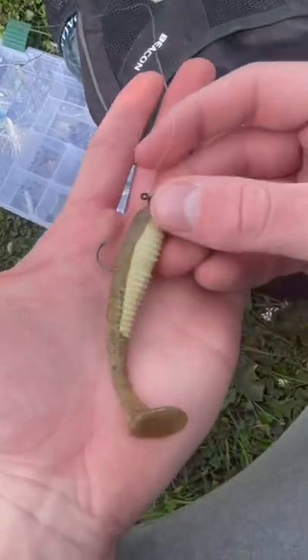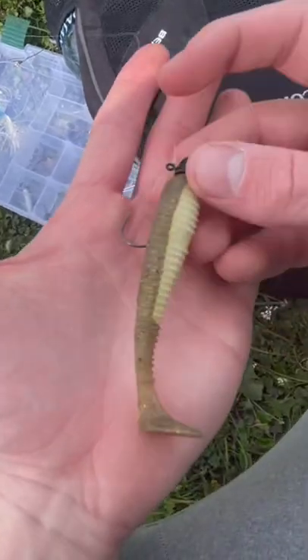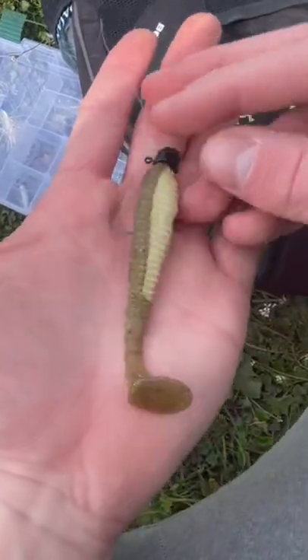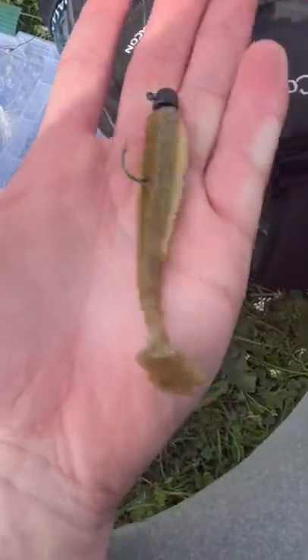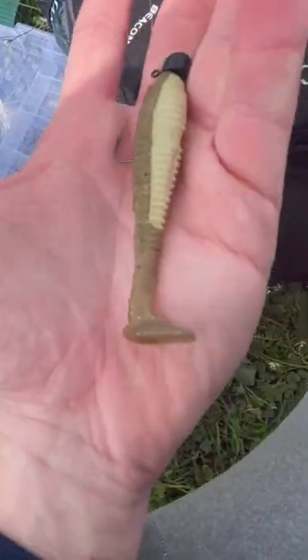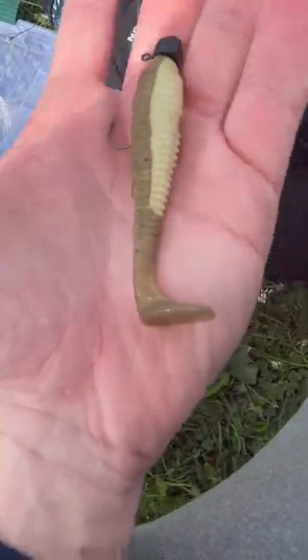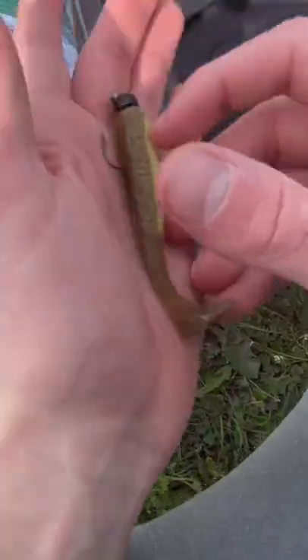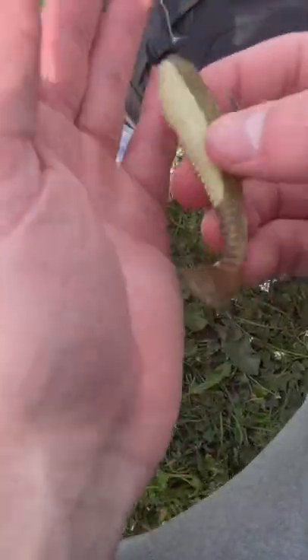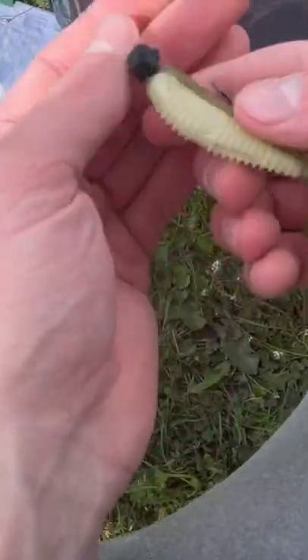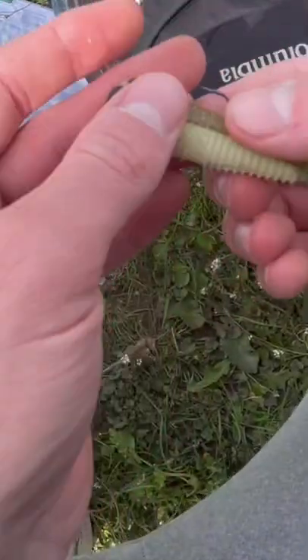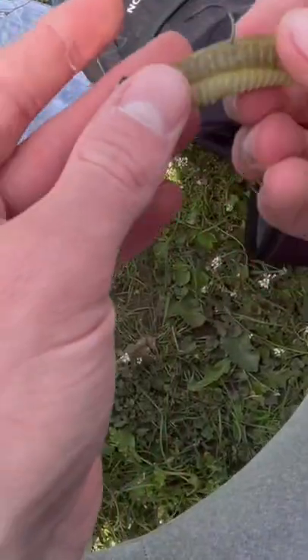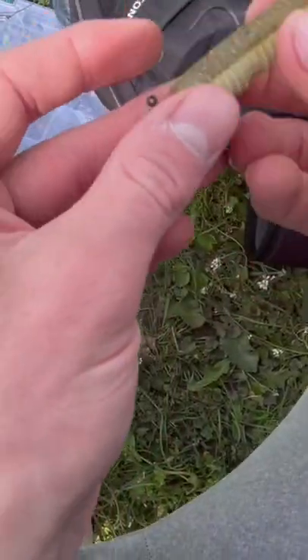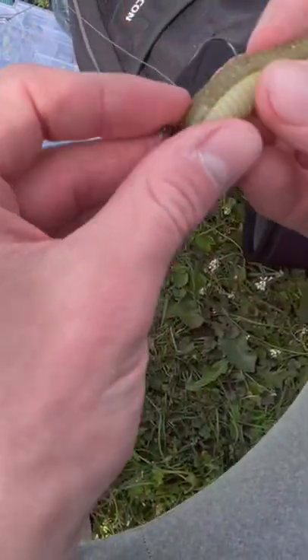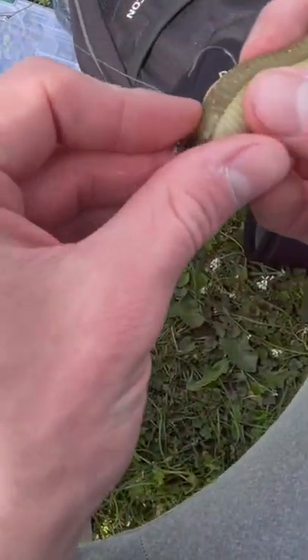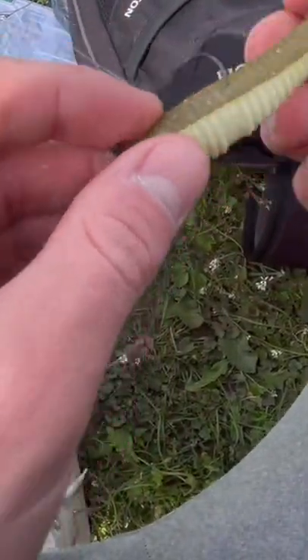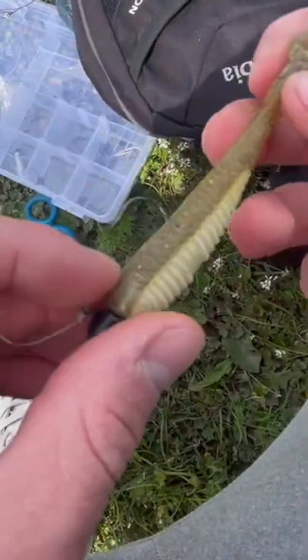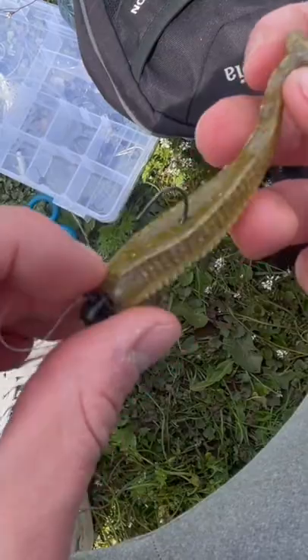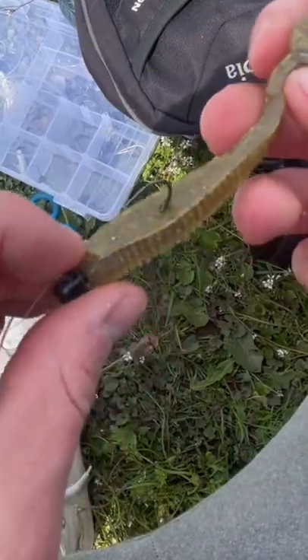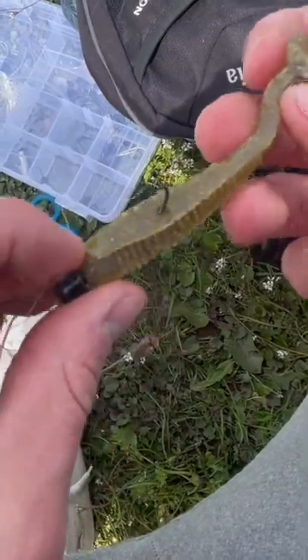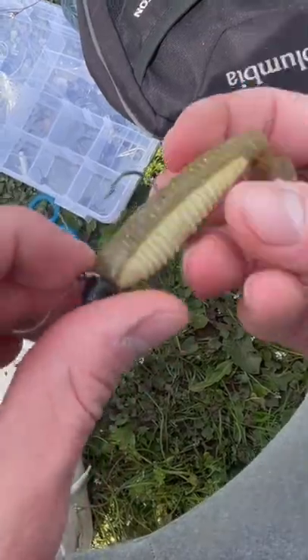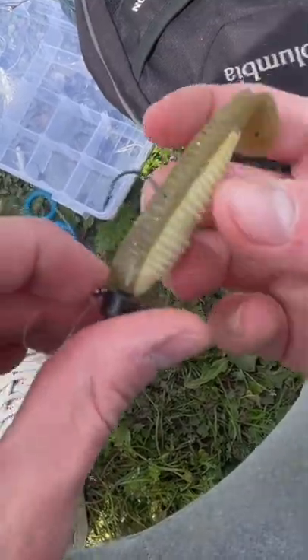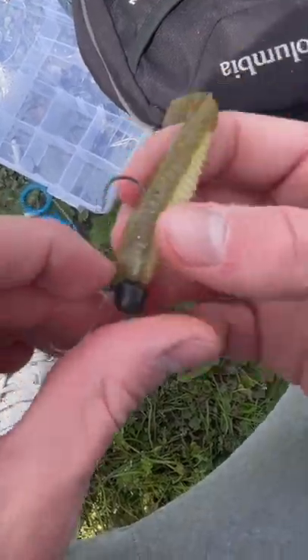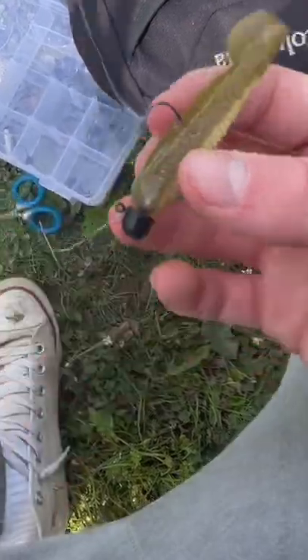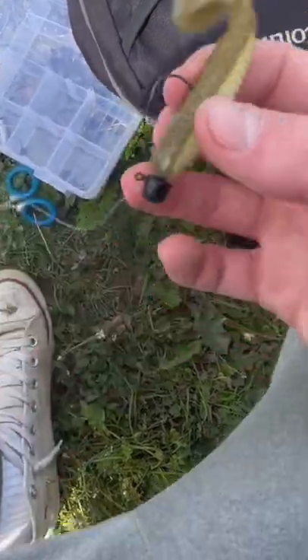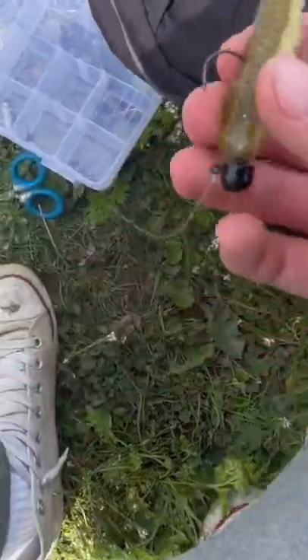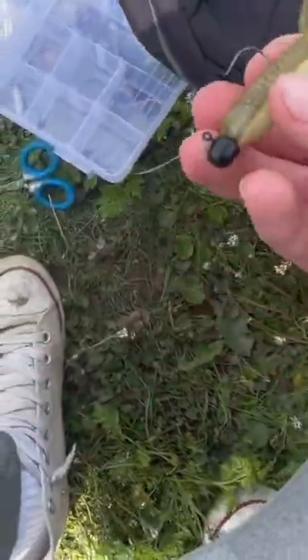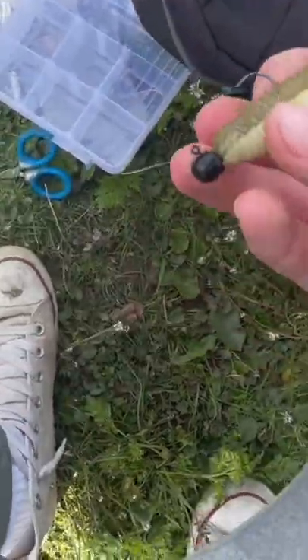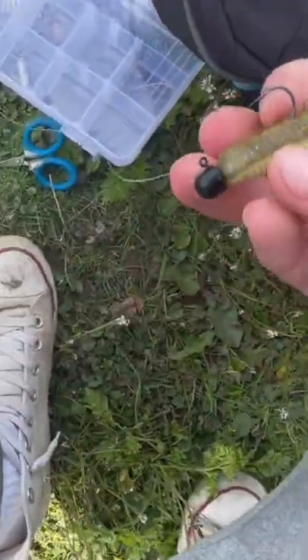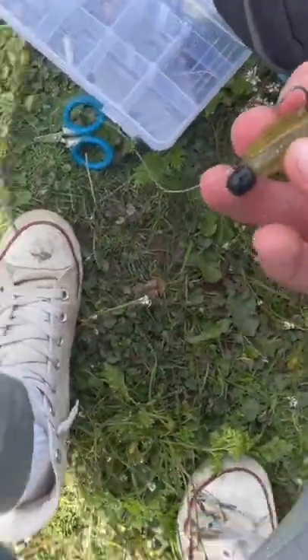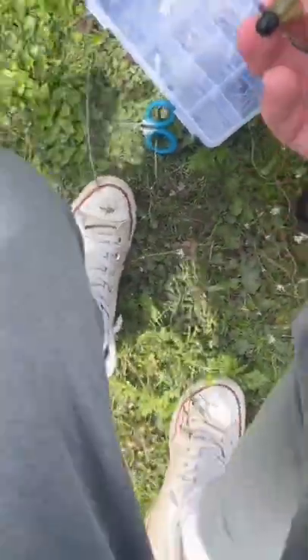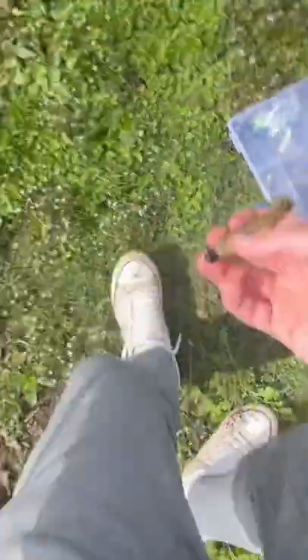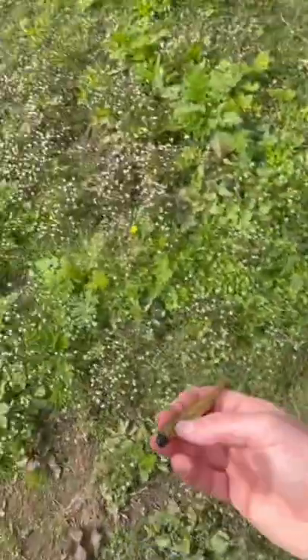I'm going to put something else on — this is a hand-poured bait that I made from old baits I melted down. I'm going to run that for a little bit and see if we can get anything.